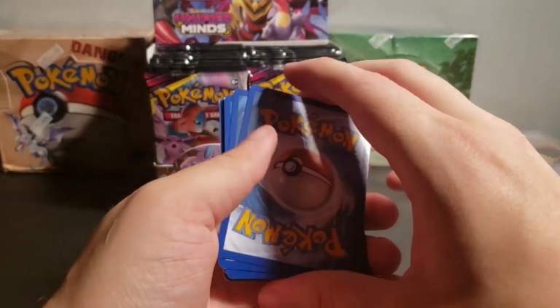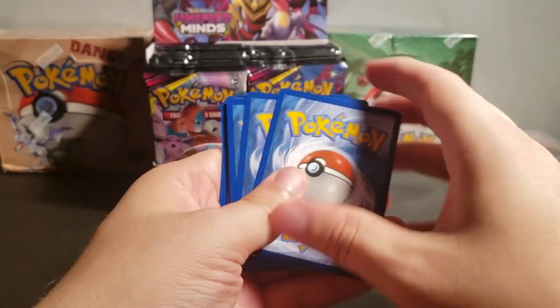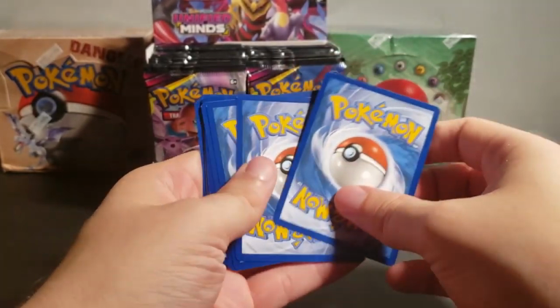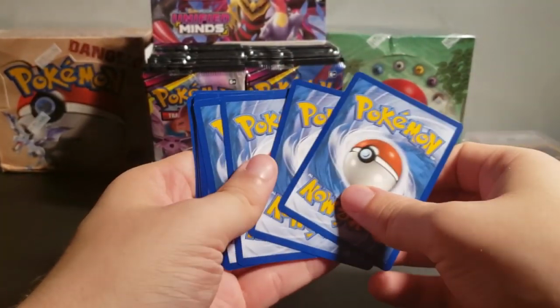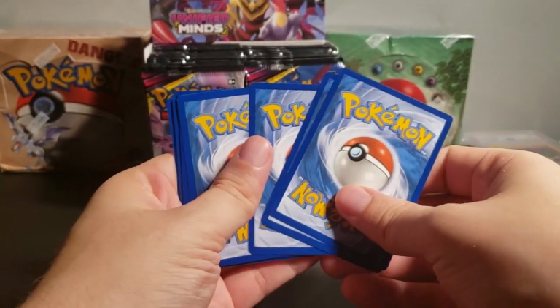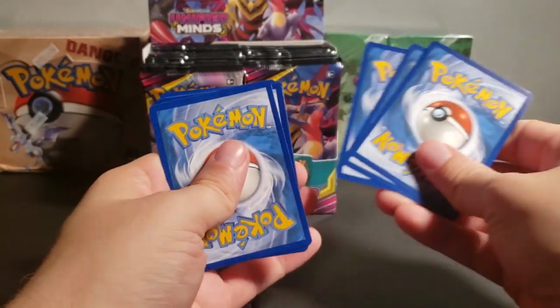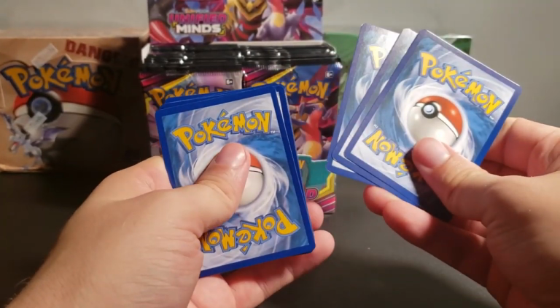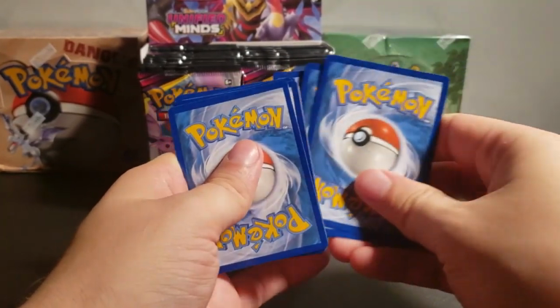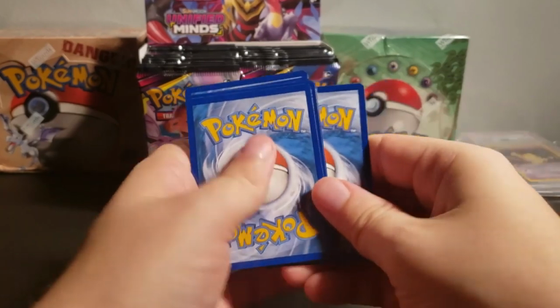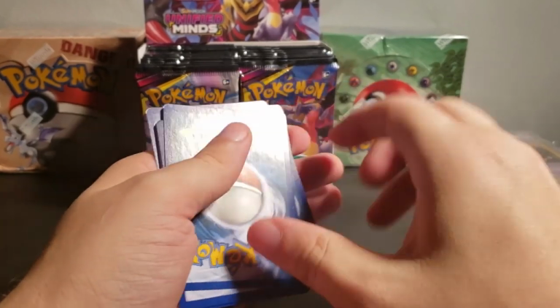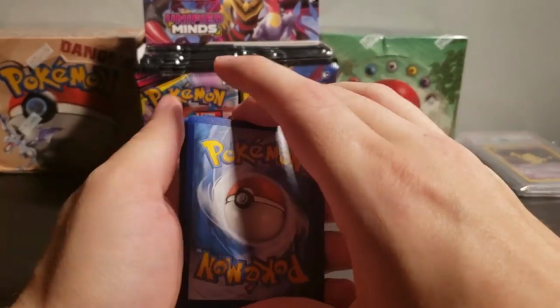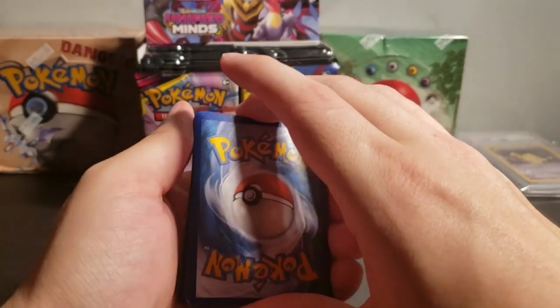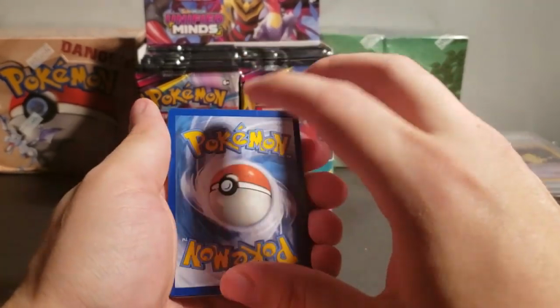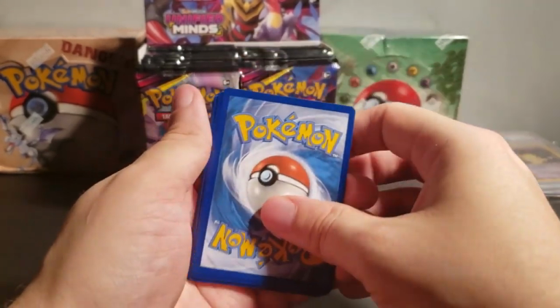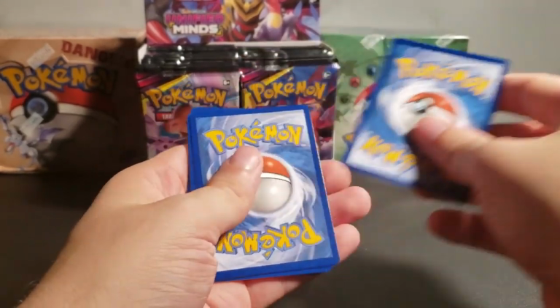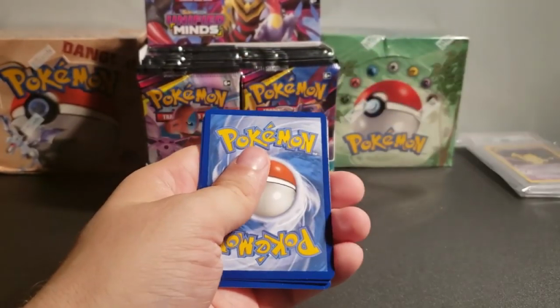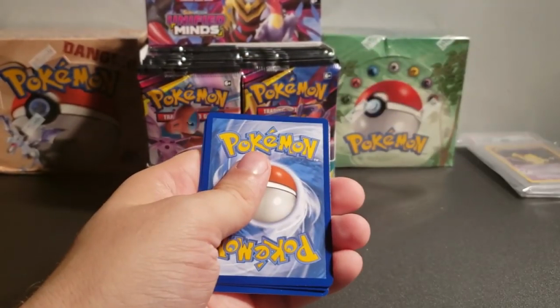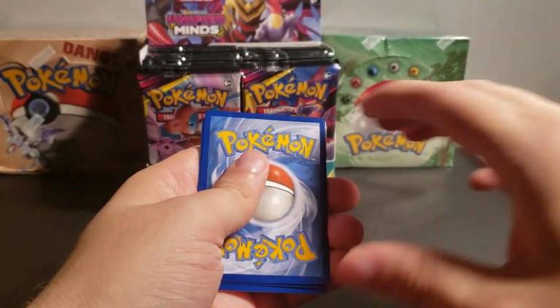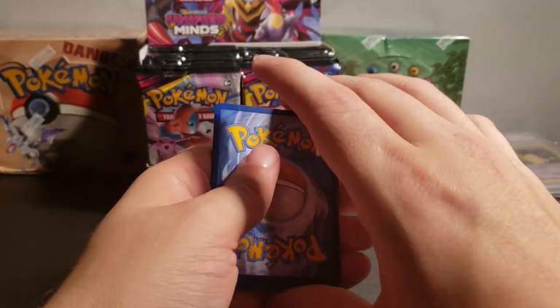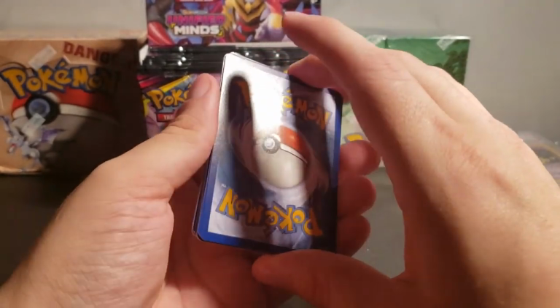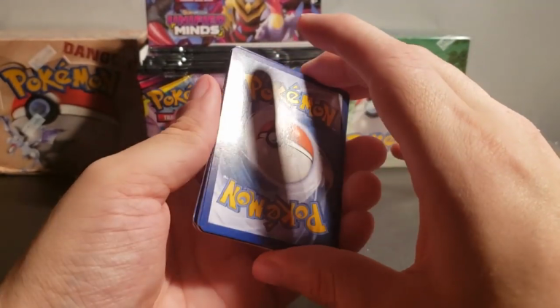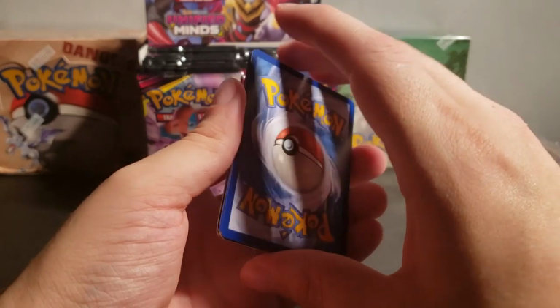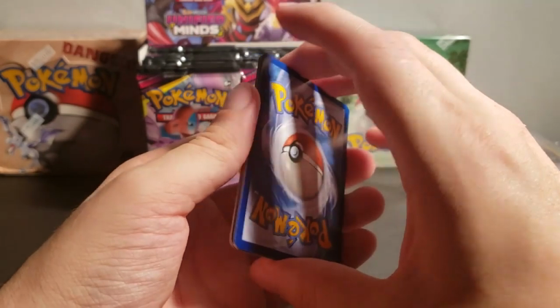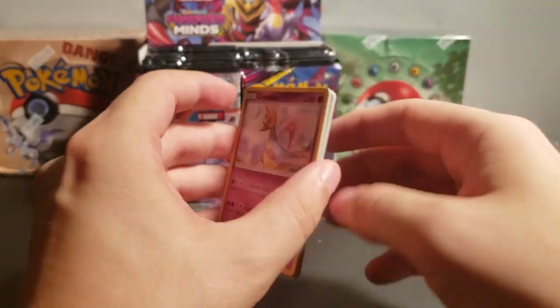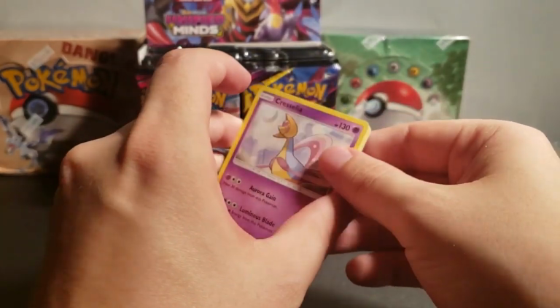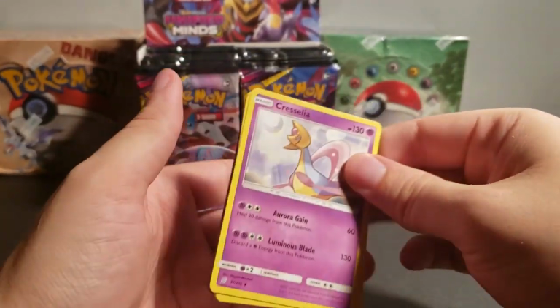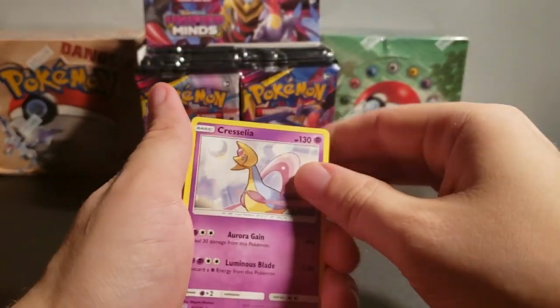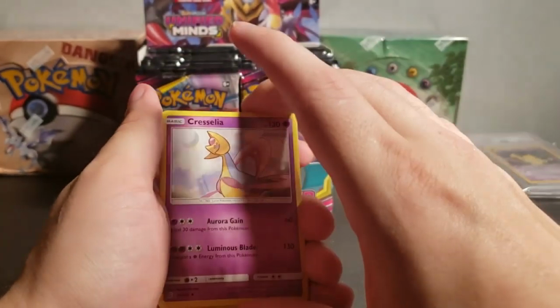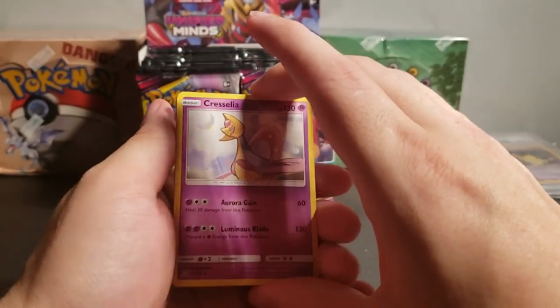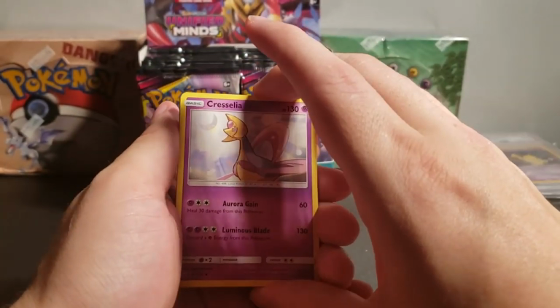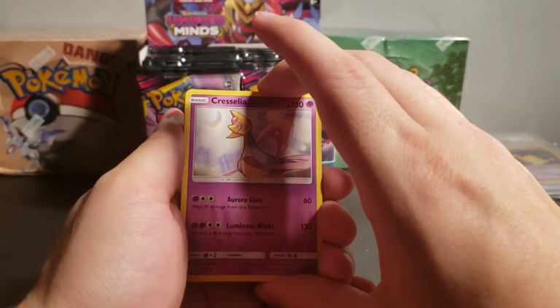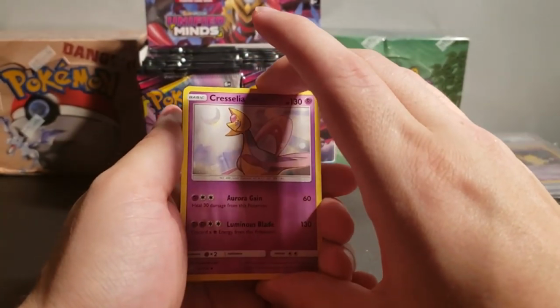Let's go ahead and shuffle these. Get rid of the top three cards — this is going to be an energy card. Steel energy. Let's flip it over. Cresselia. Sweet.